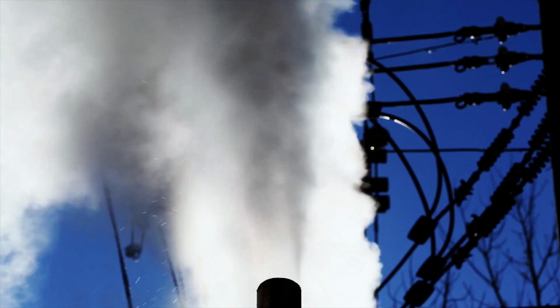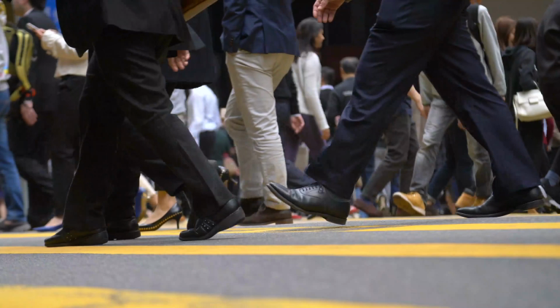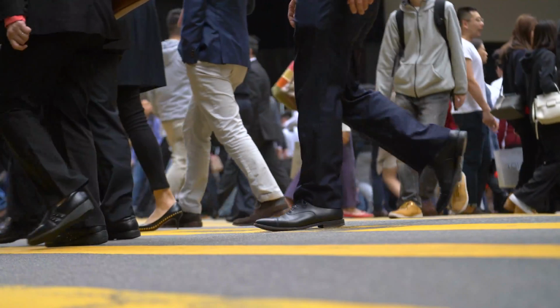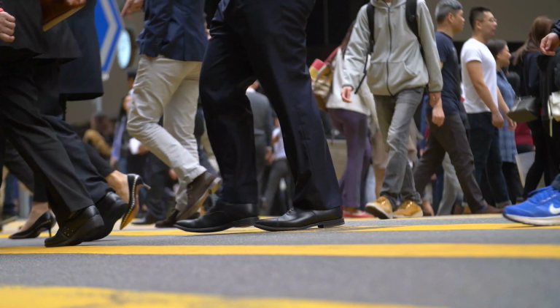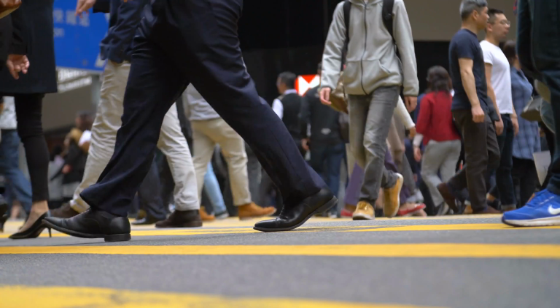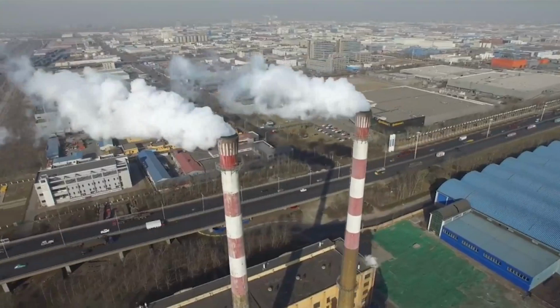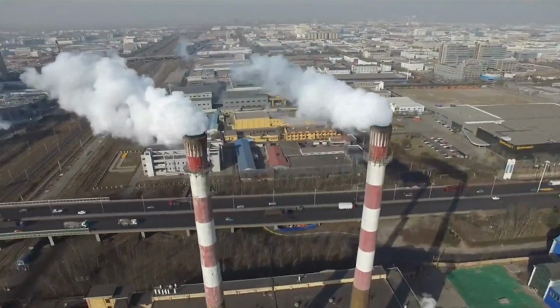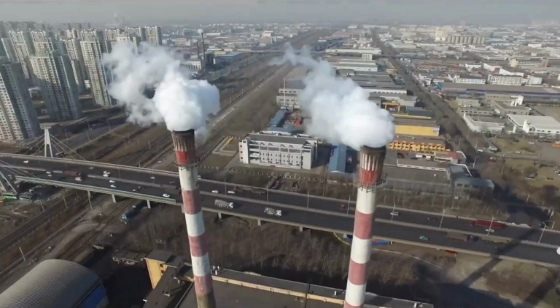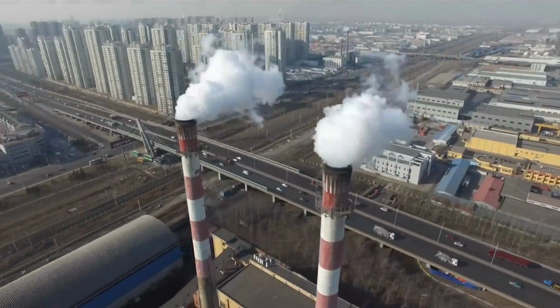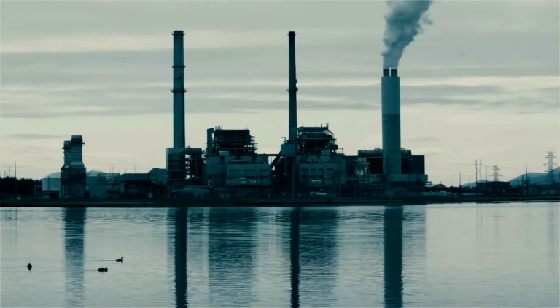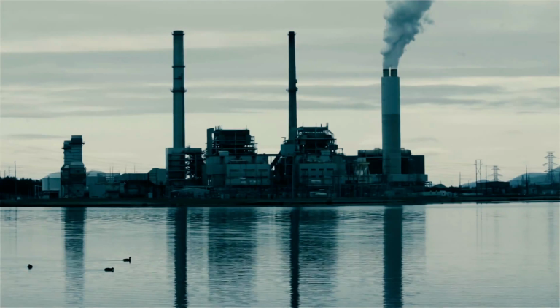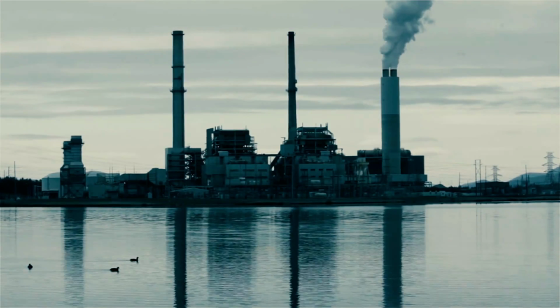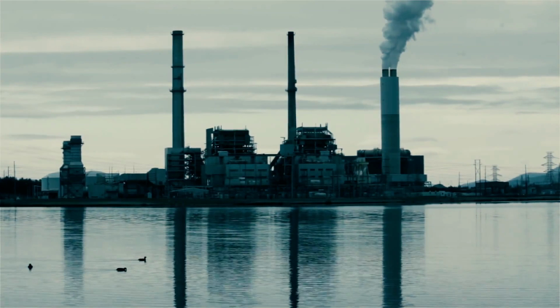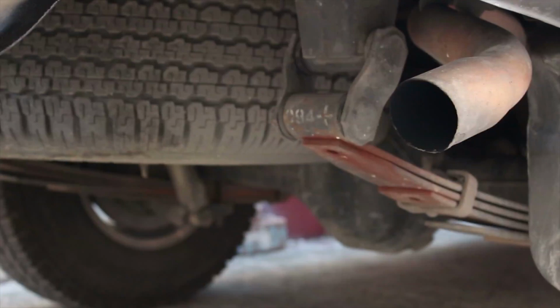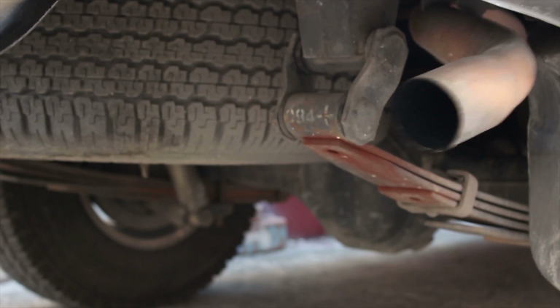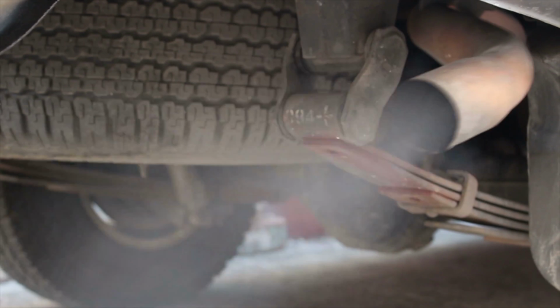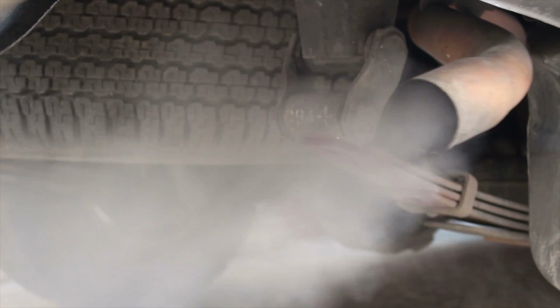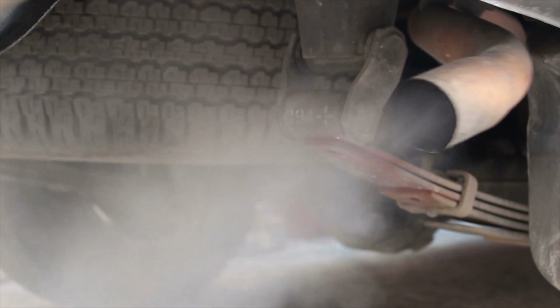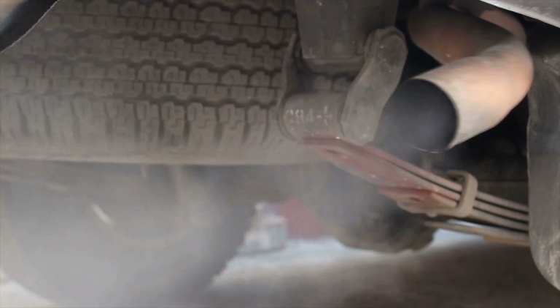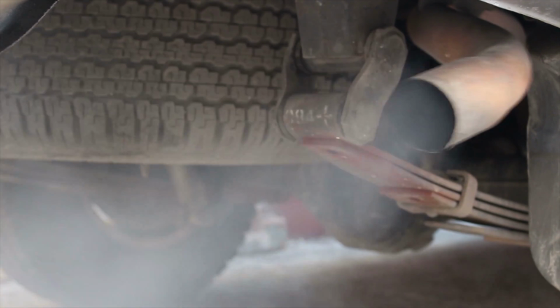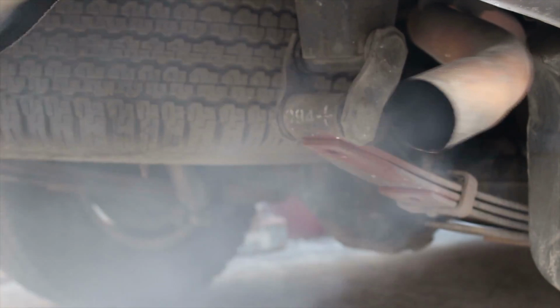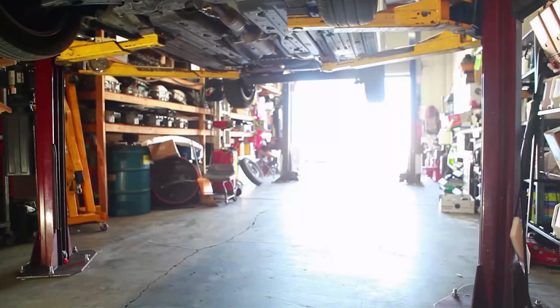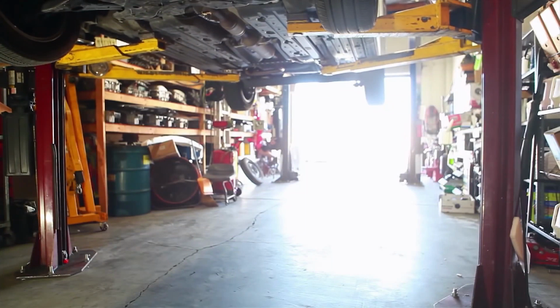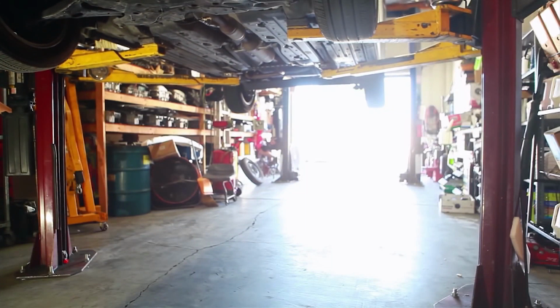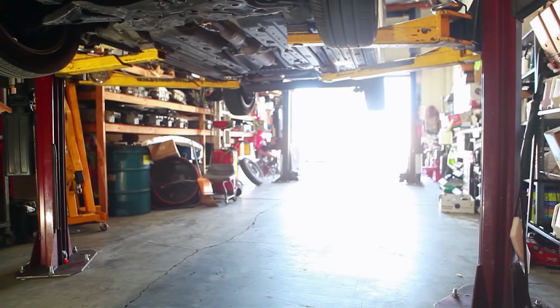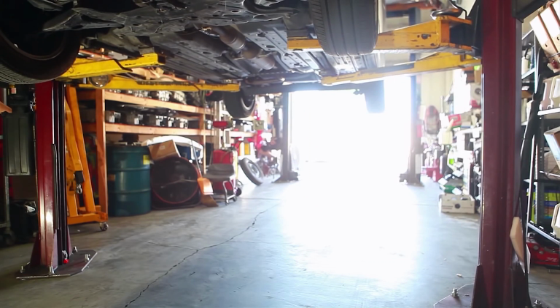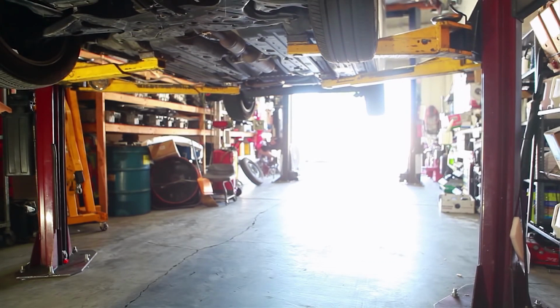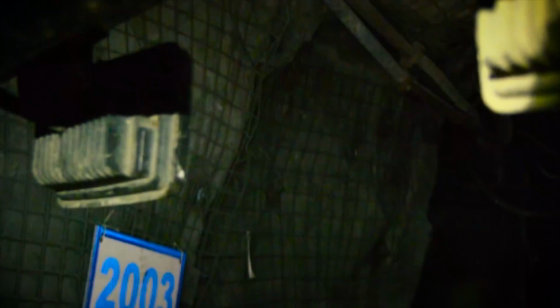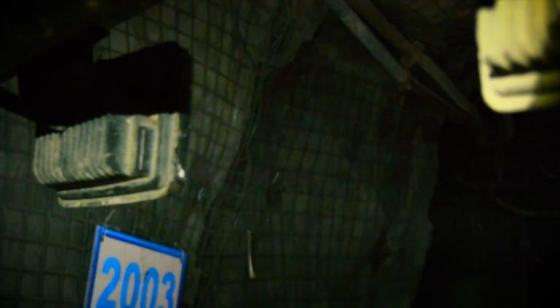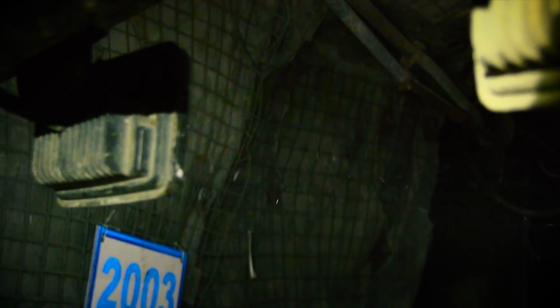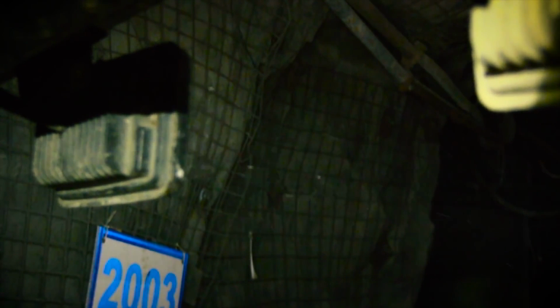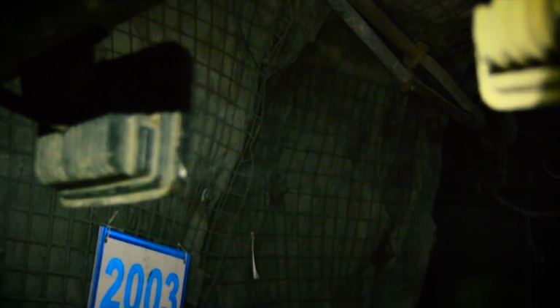All around us, although we can't necessarily see it, are the particulates from diesel emissions — heavy particulates that soil your whites and make you cough. These can in part be managed with DPF, but it is the fine particulates that are of greater concern.